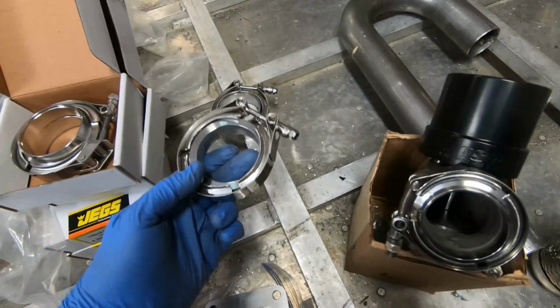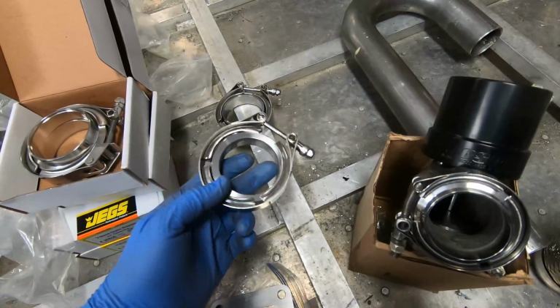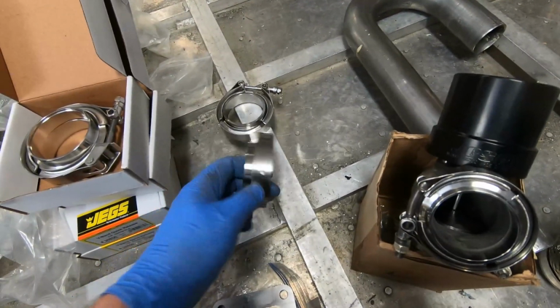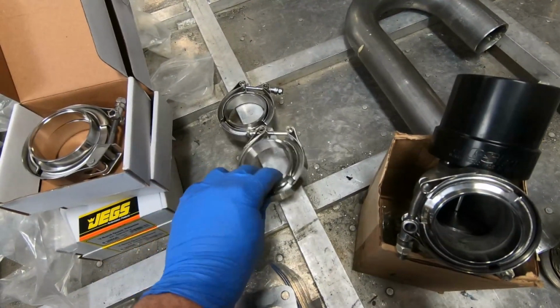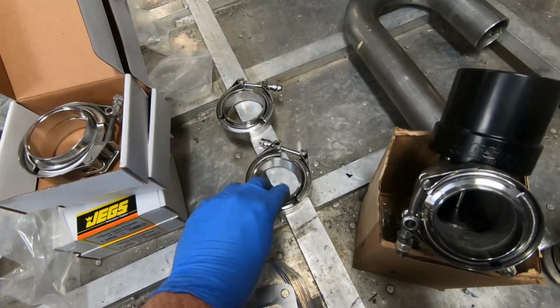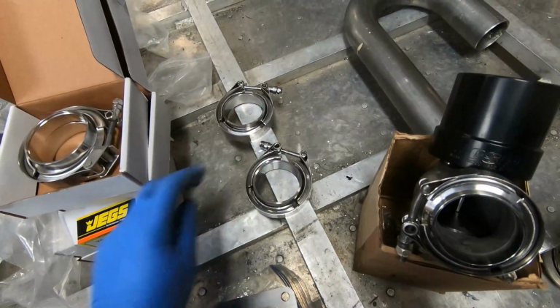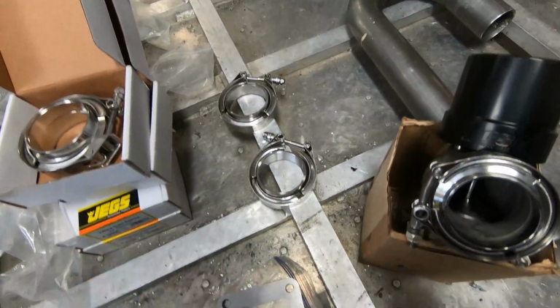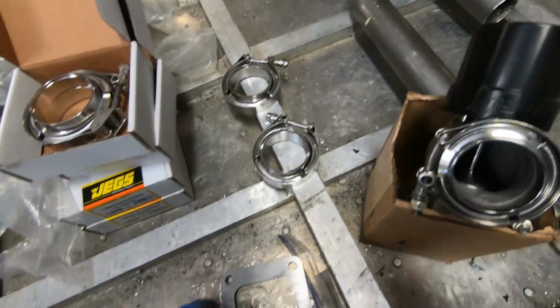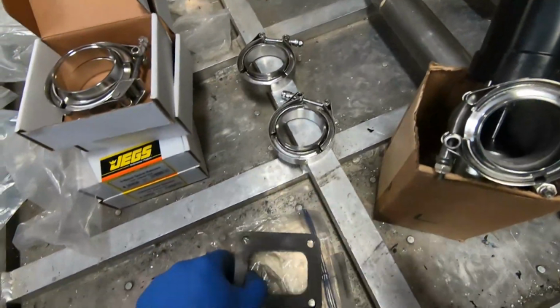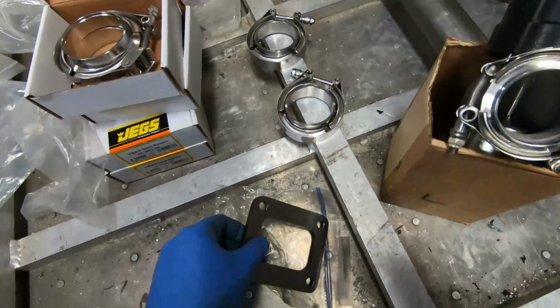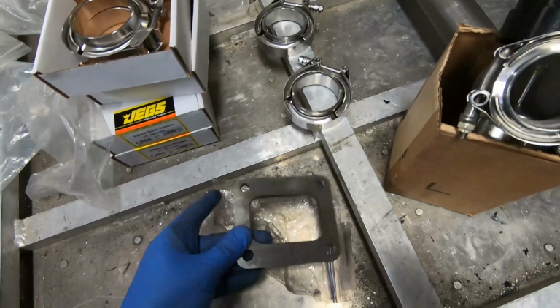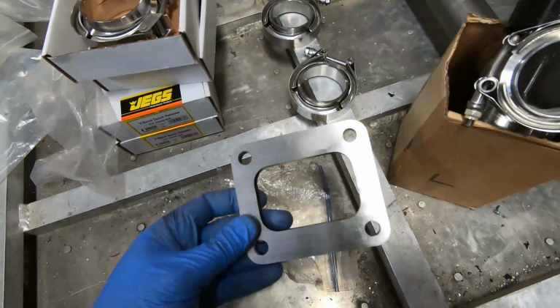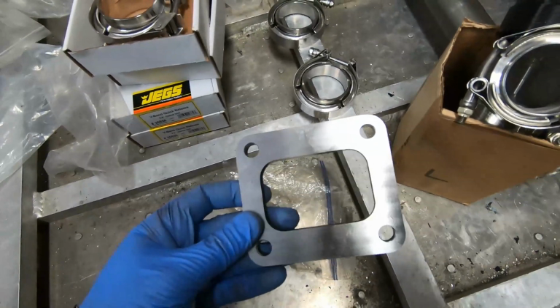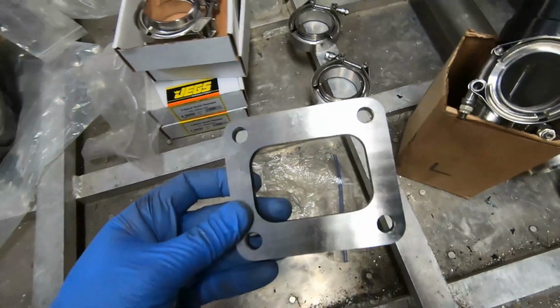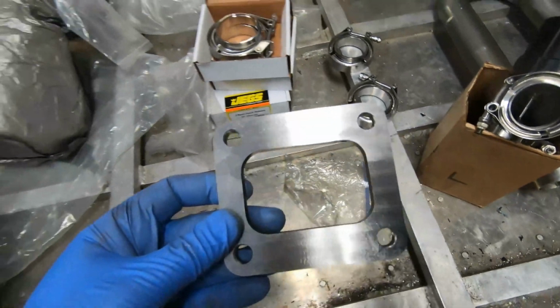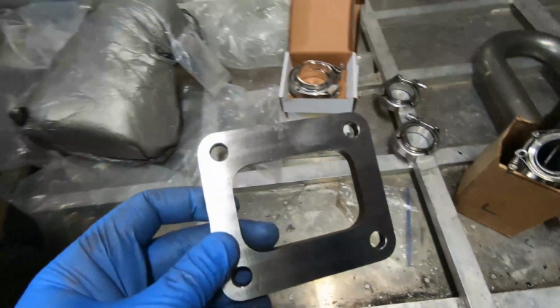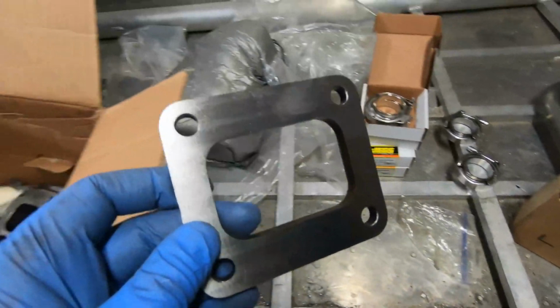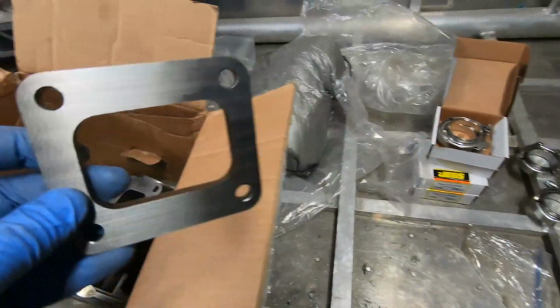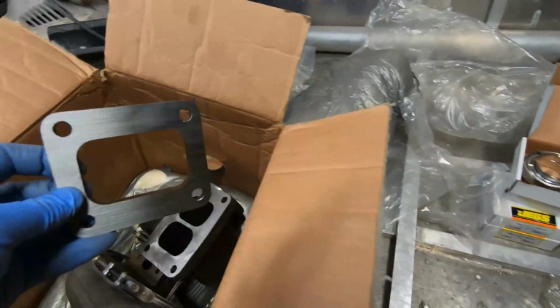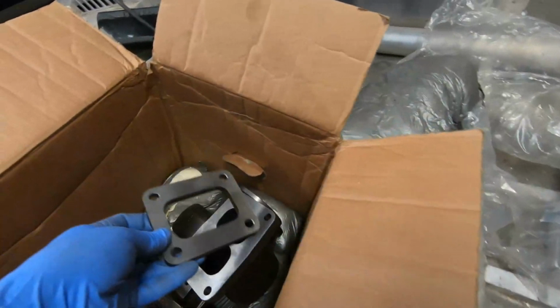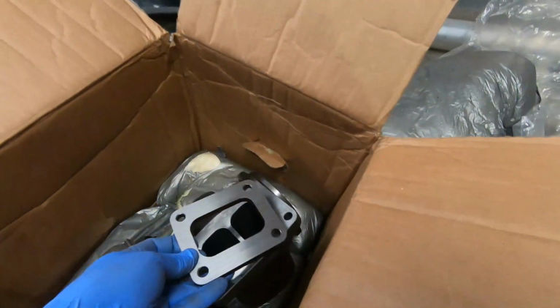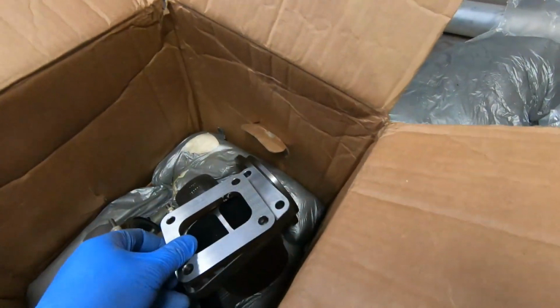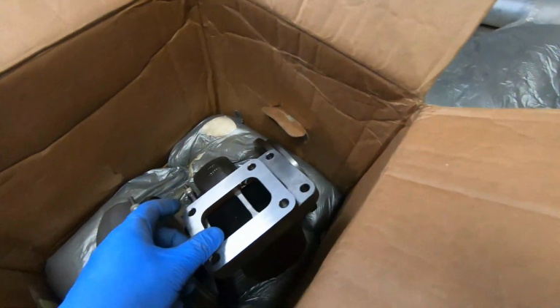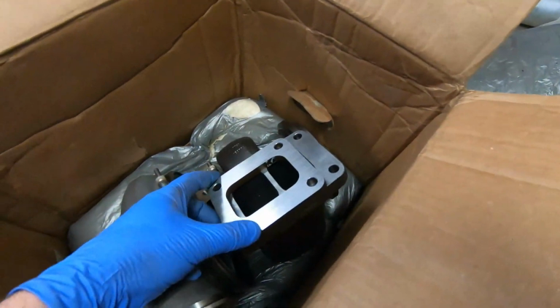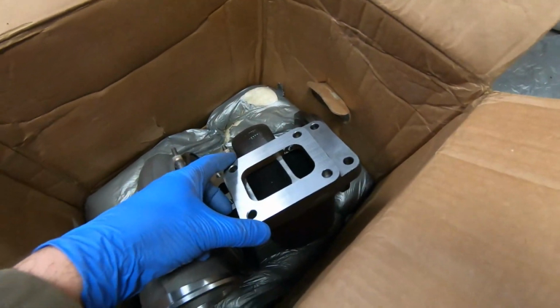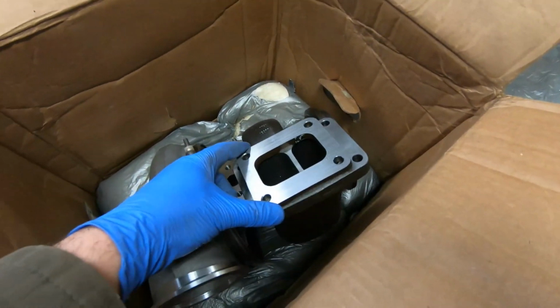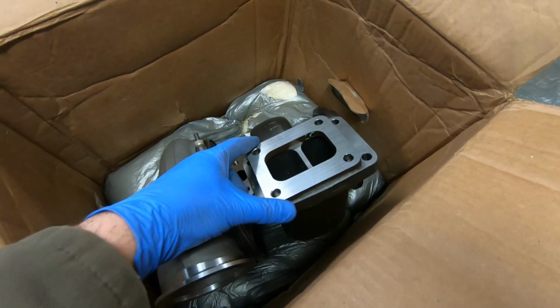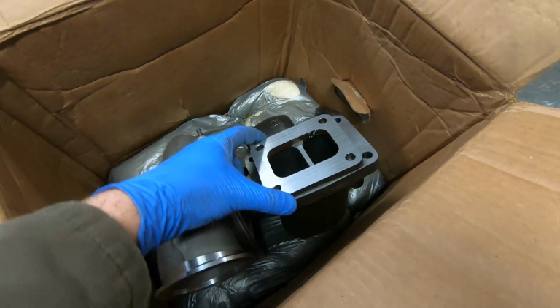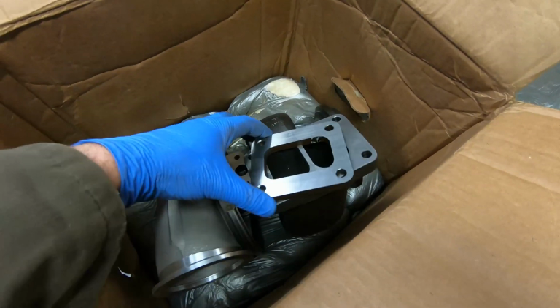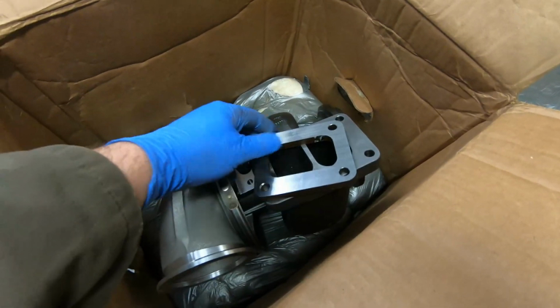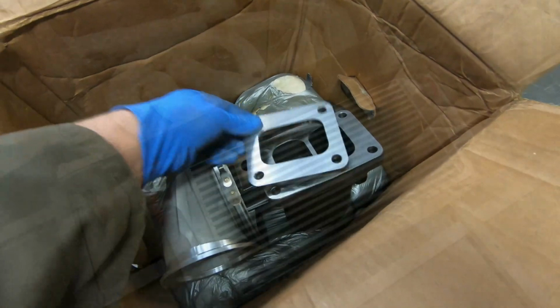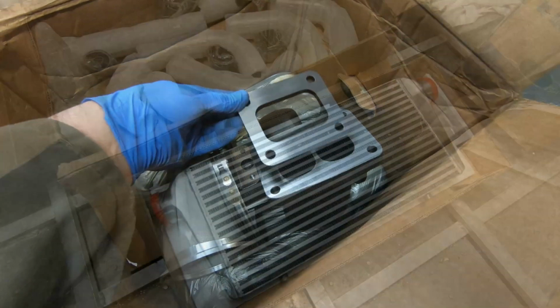Those JGS V-bands are two and a half inch, which is a waste for me because I don't plan on using any two and a half inch tubing. Also, that's a T4 flange, which won't fit my T6.